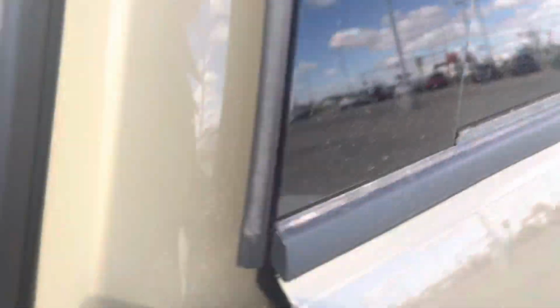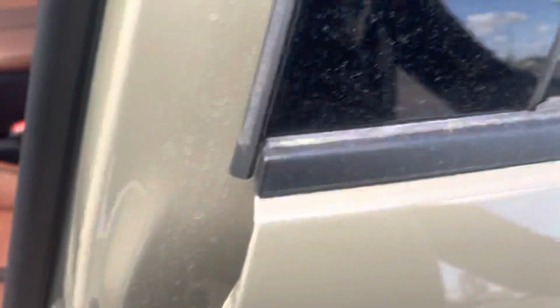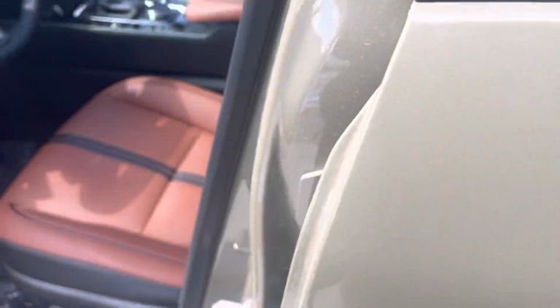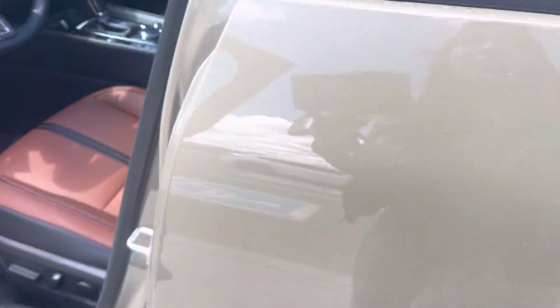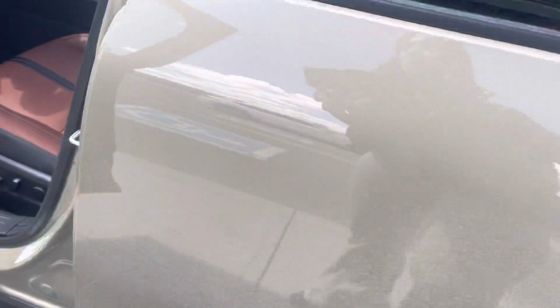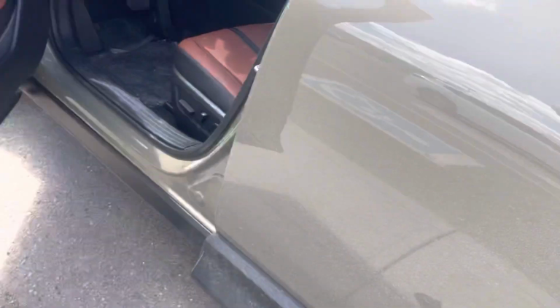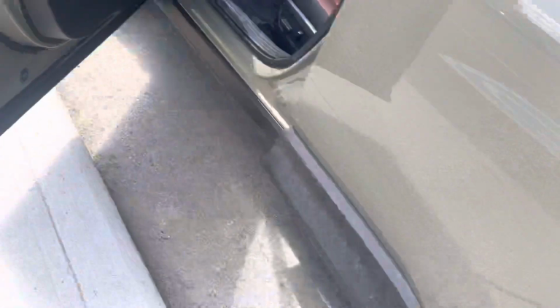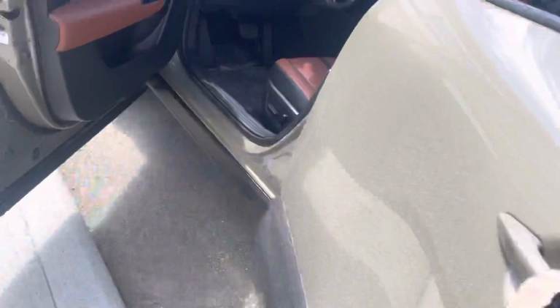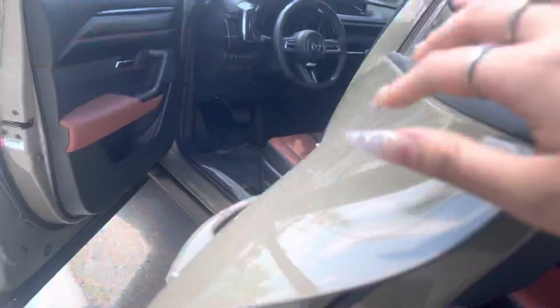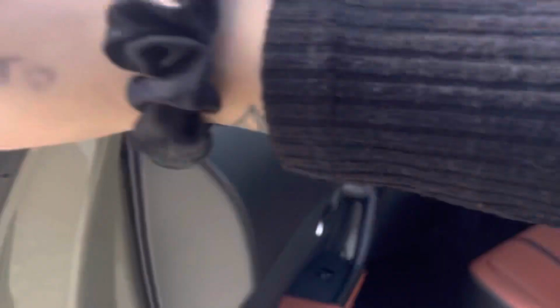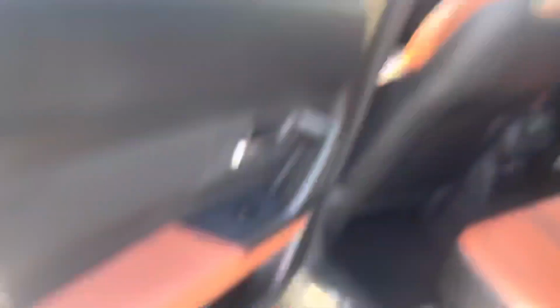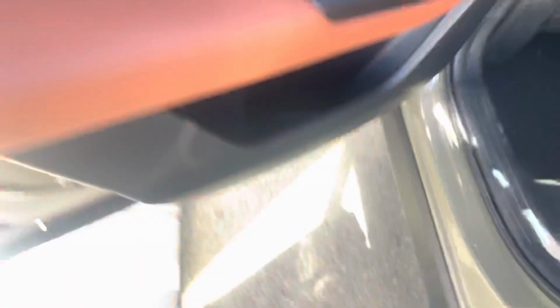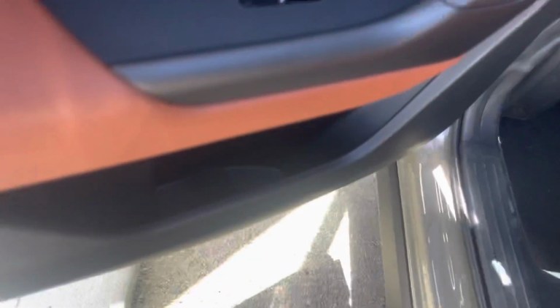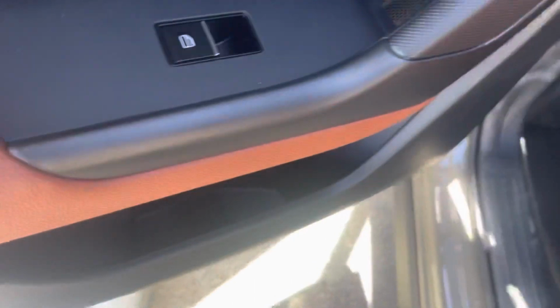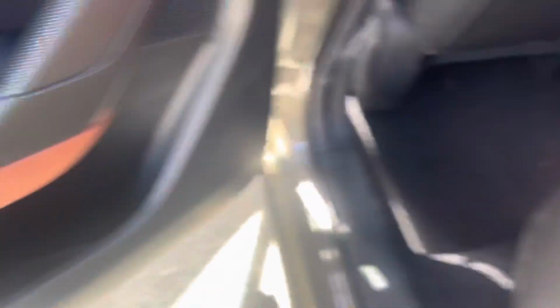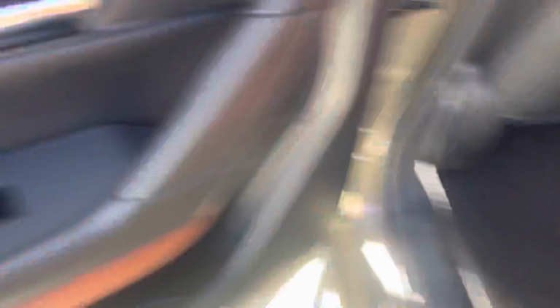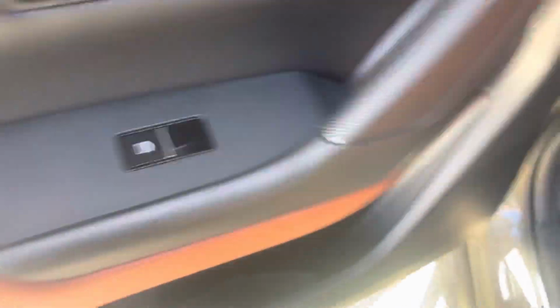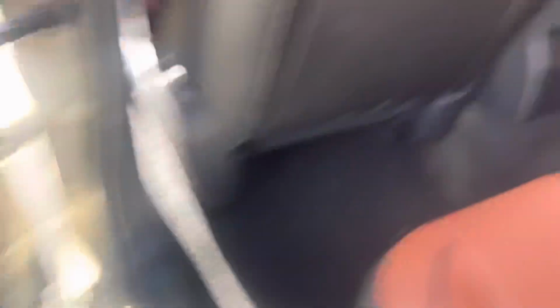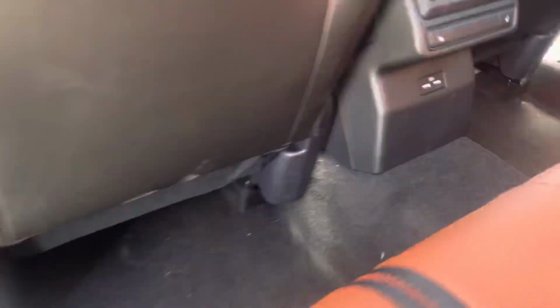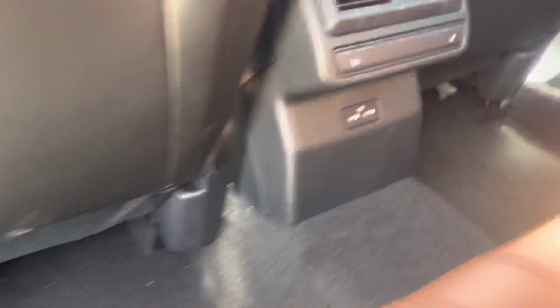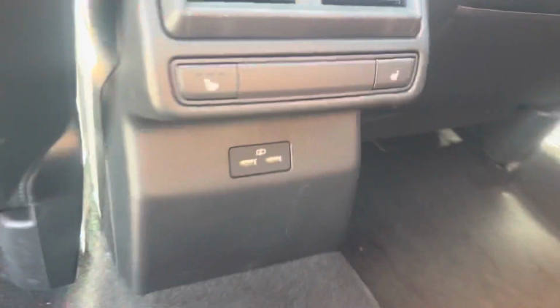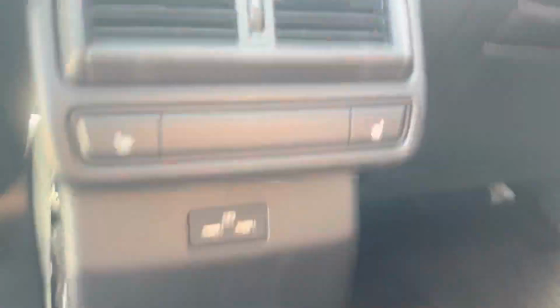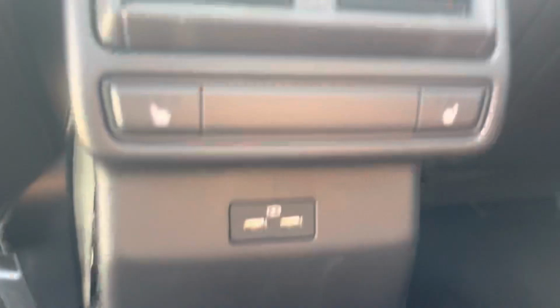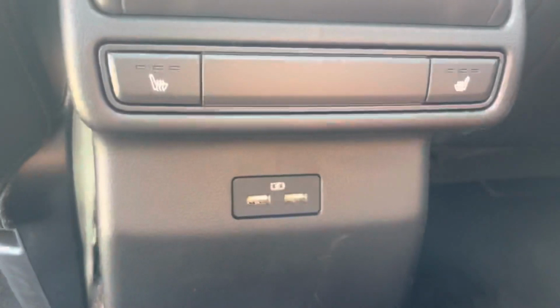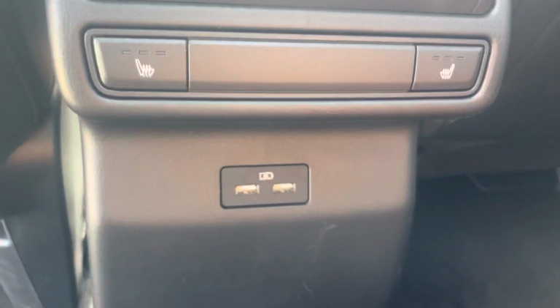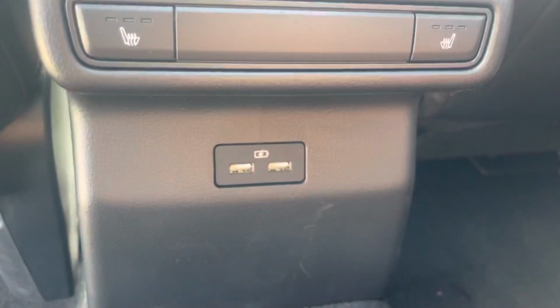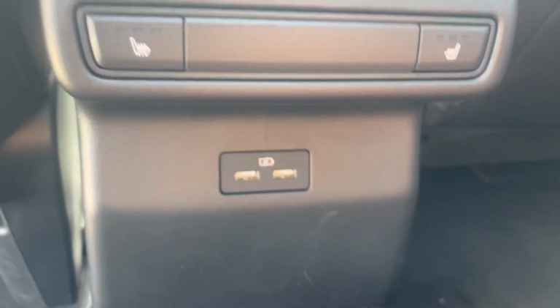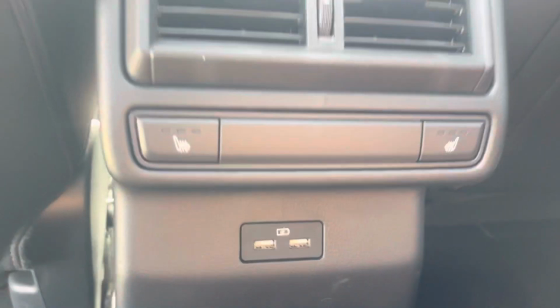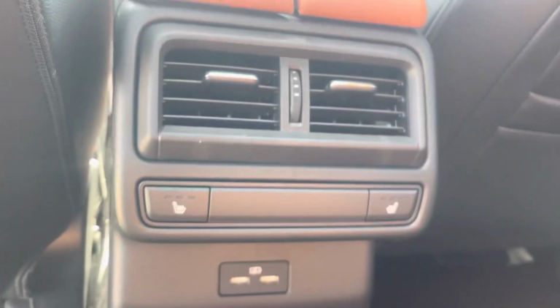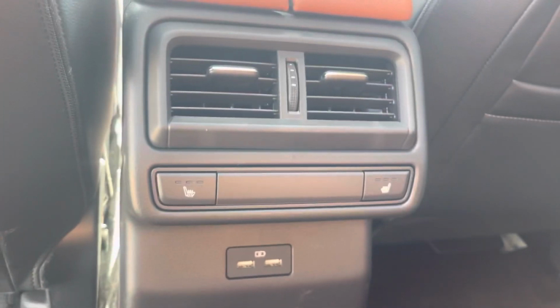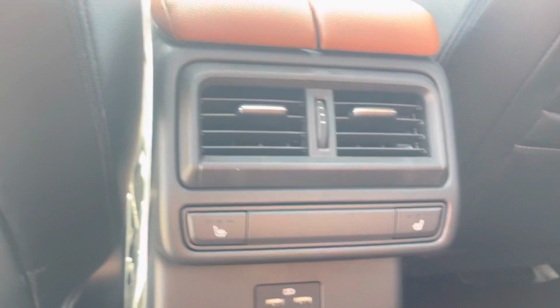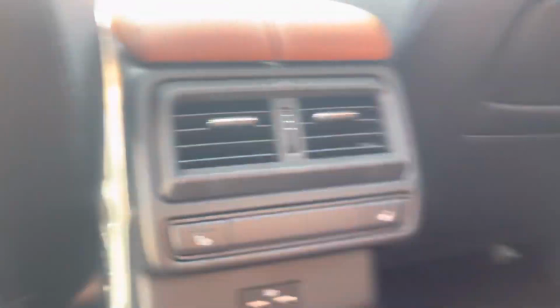Opening the back seat, you'll have the power windows, and then you have the heated seats and the charging port right in the middle.